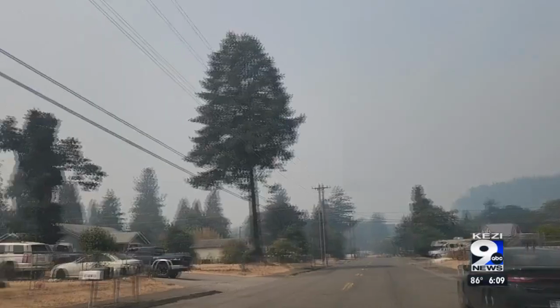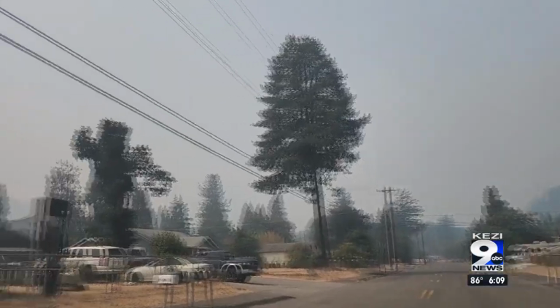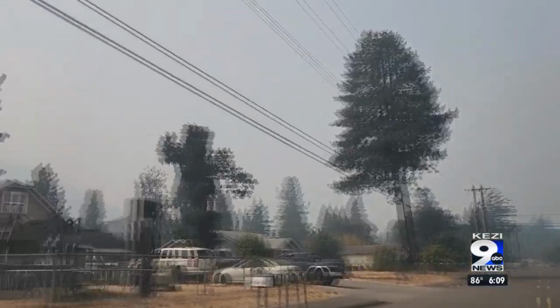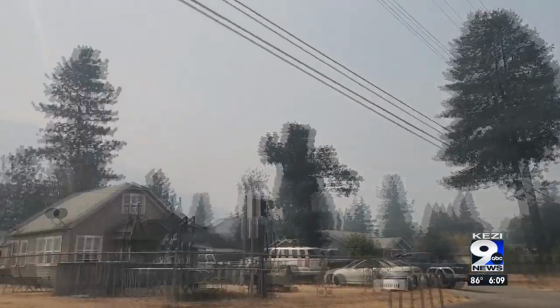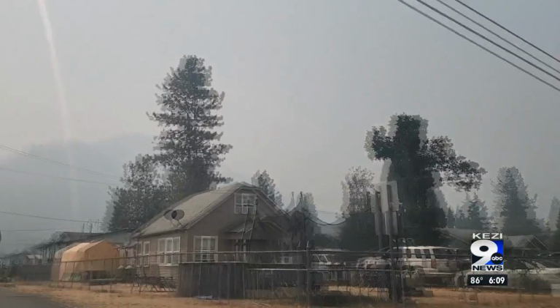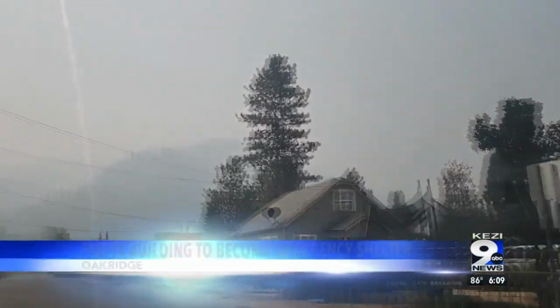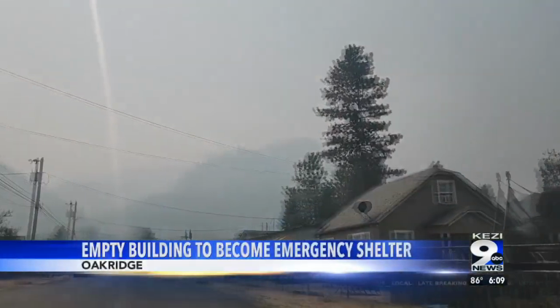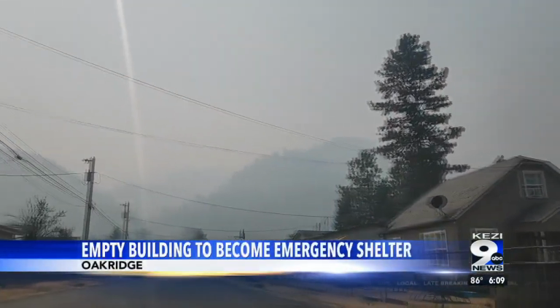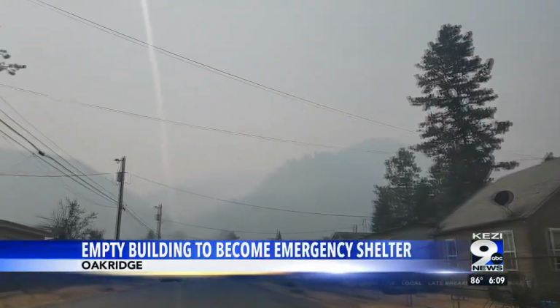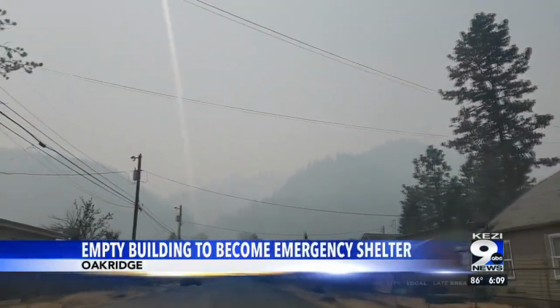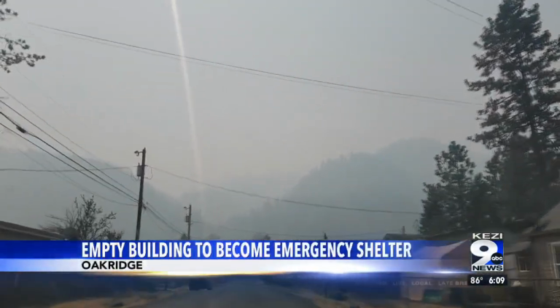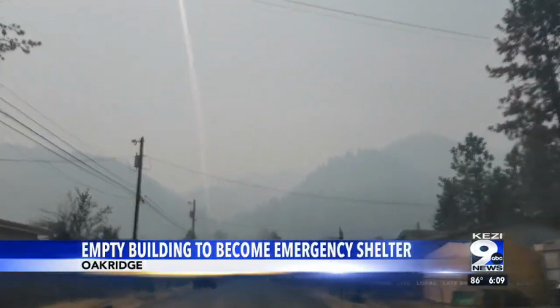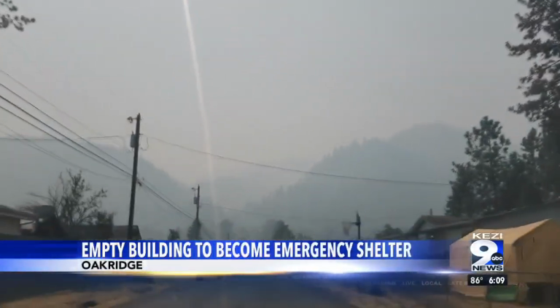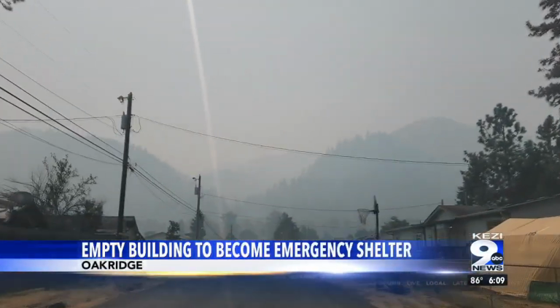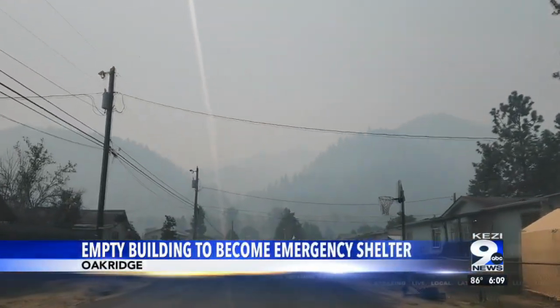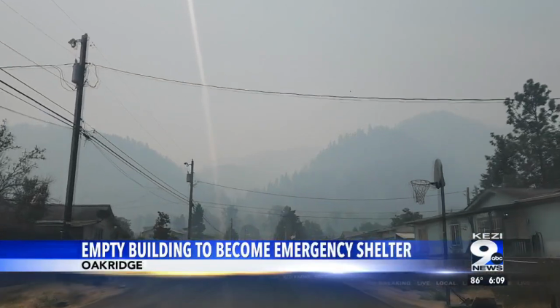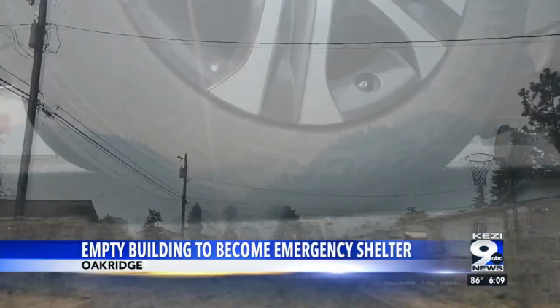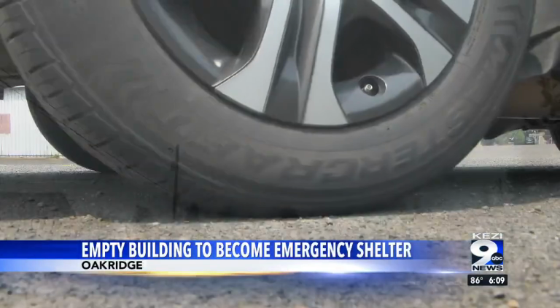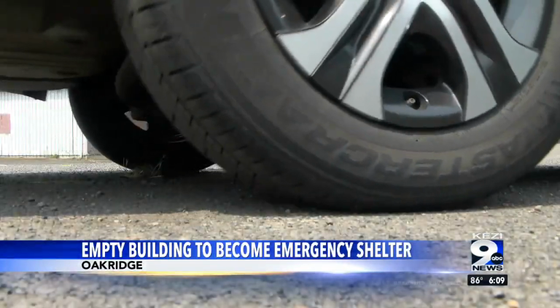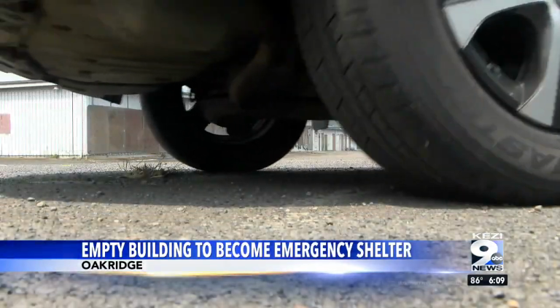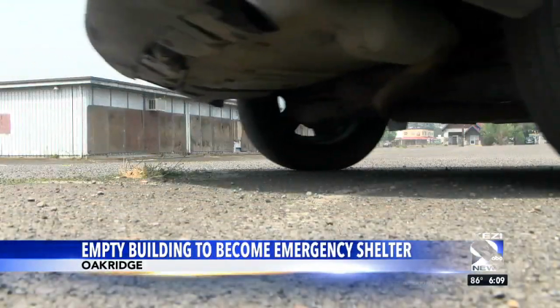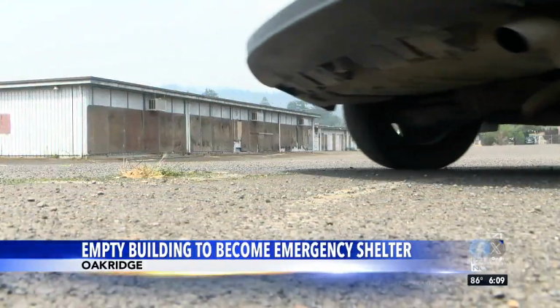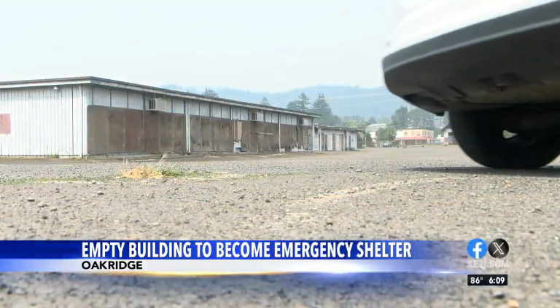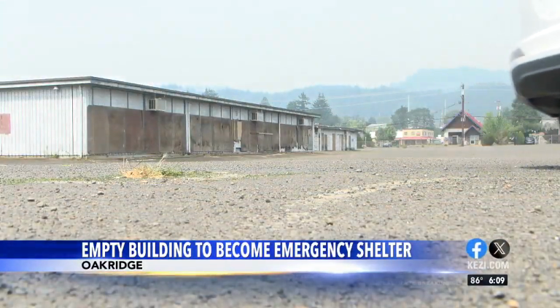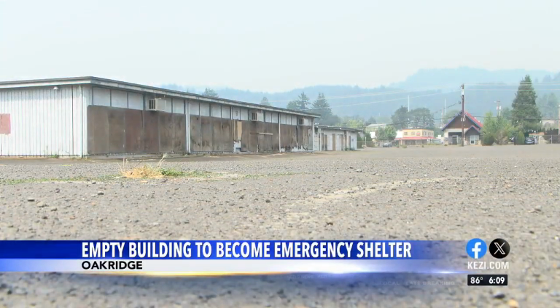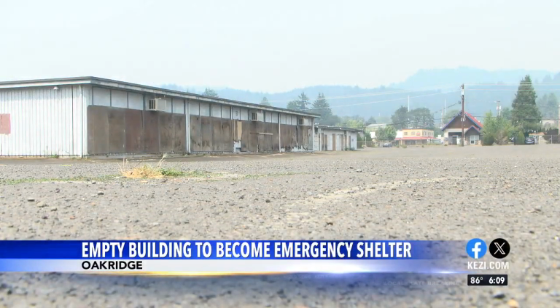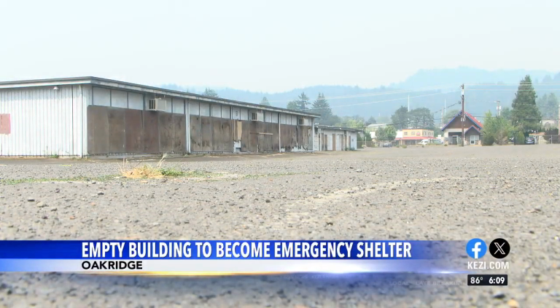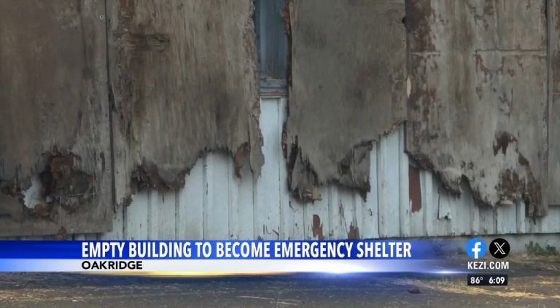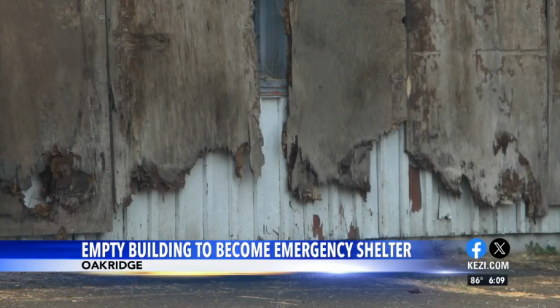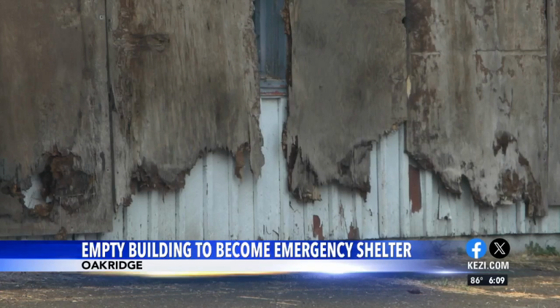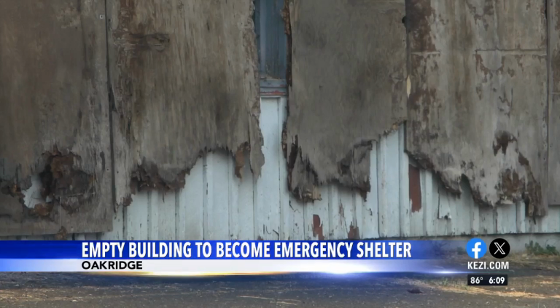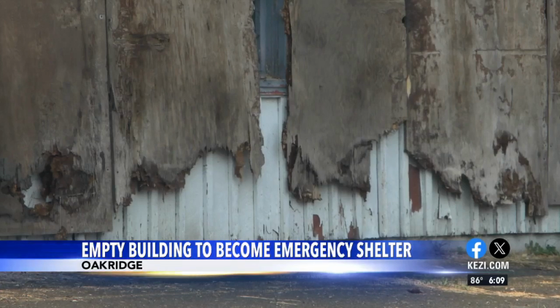Pretty much anything, any type of emergency situation. The smoke-filled community of Oak Ridge has a long list of needs, but one of the most important is an additional emergency shelter. Right now, the high school on the north side of town is the only place acting as a shelter.